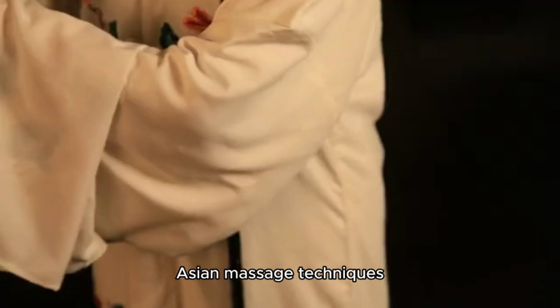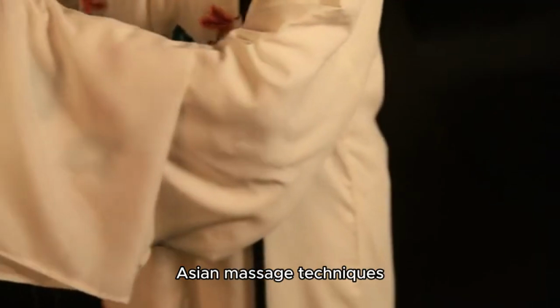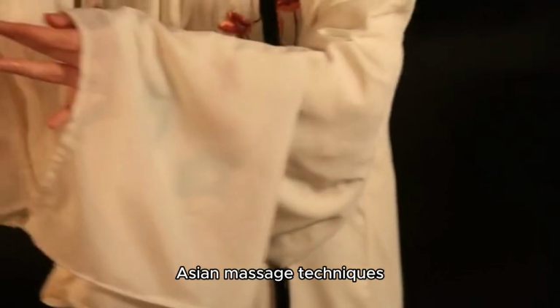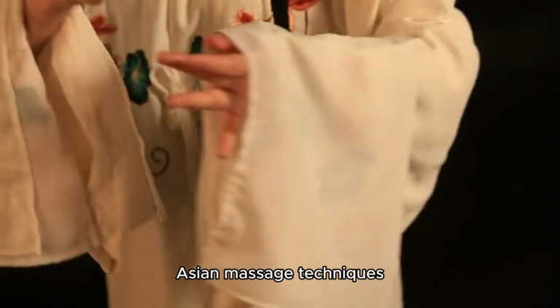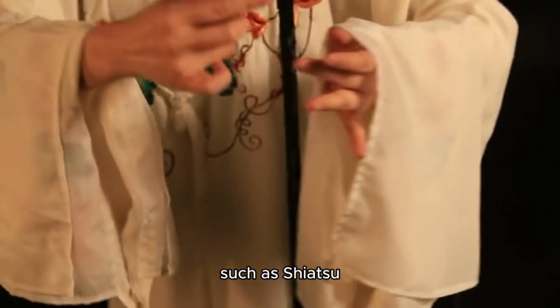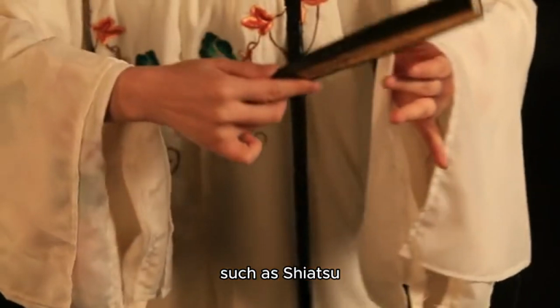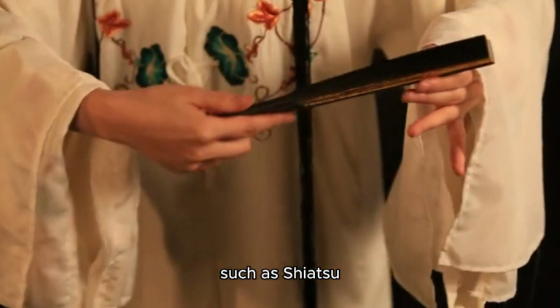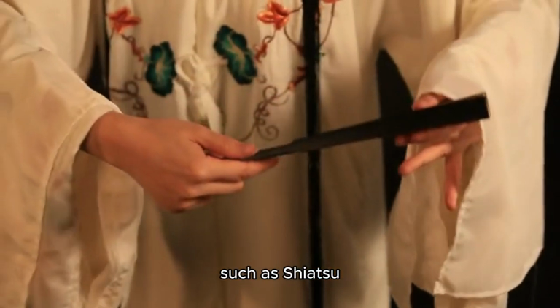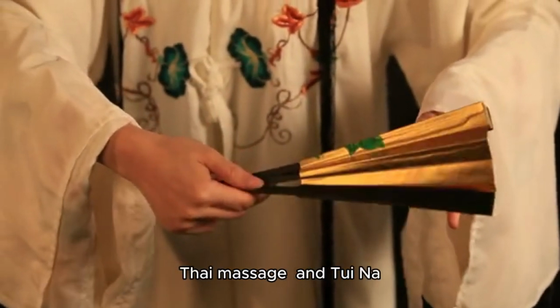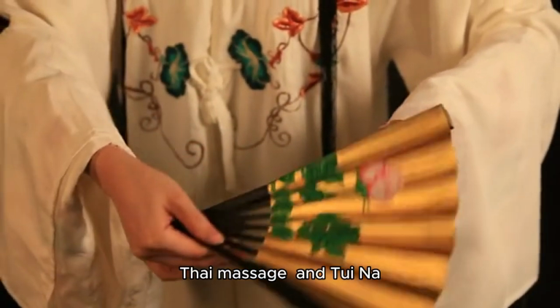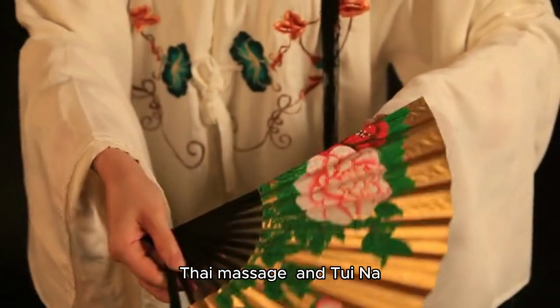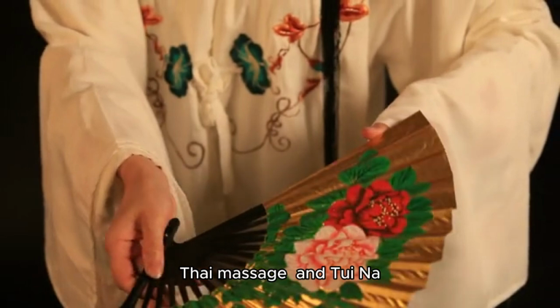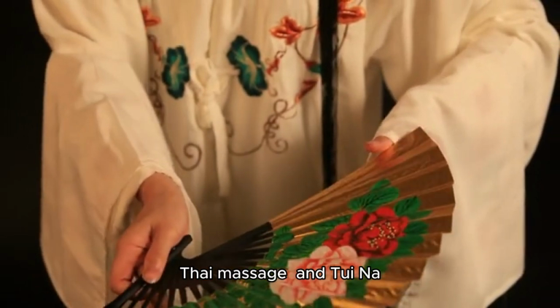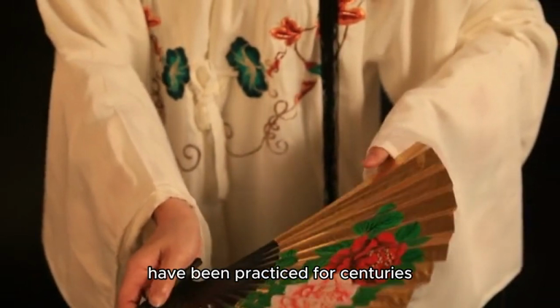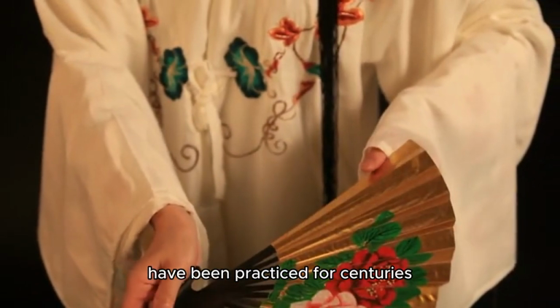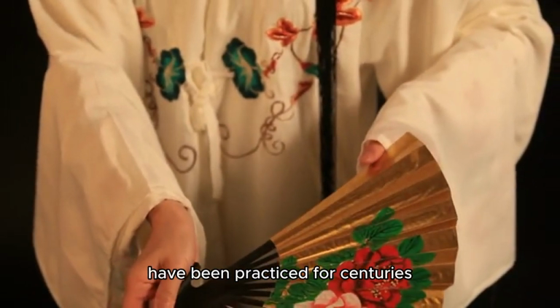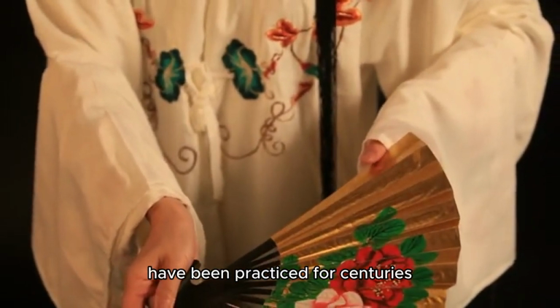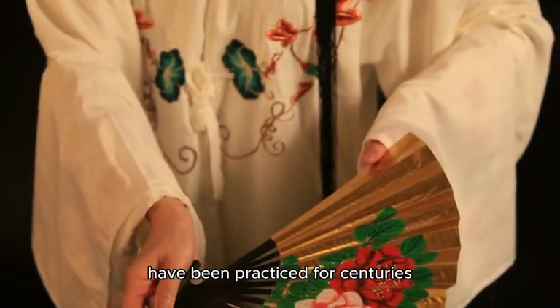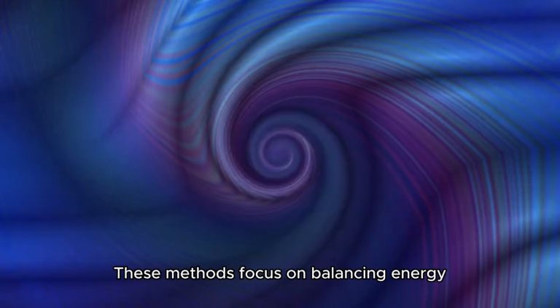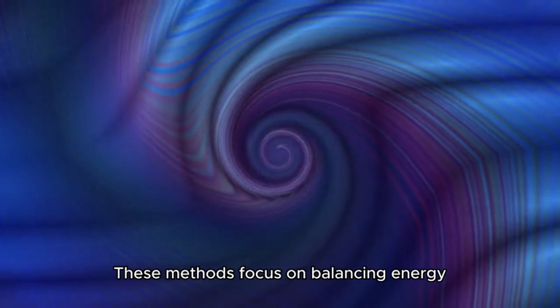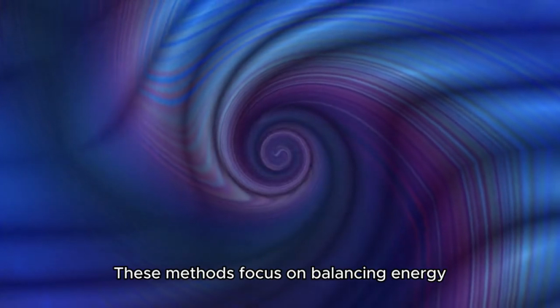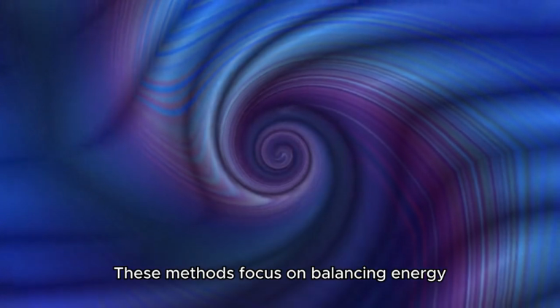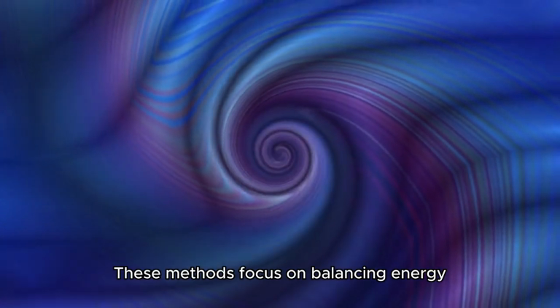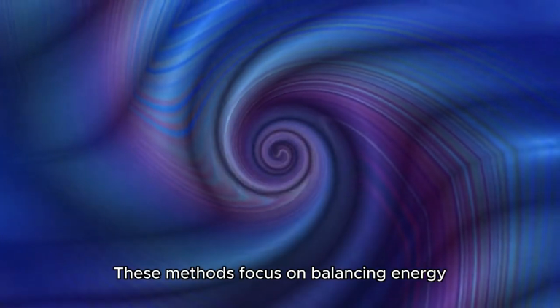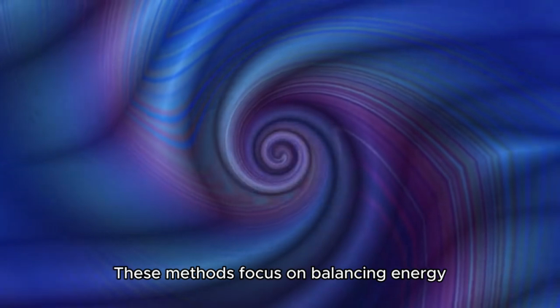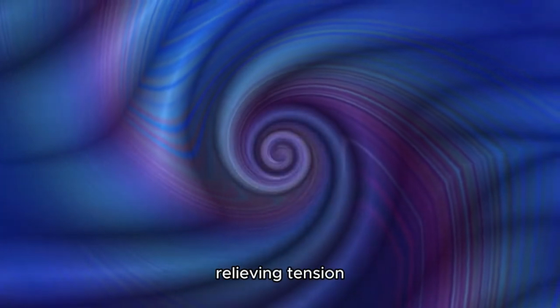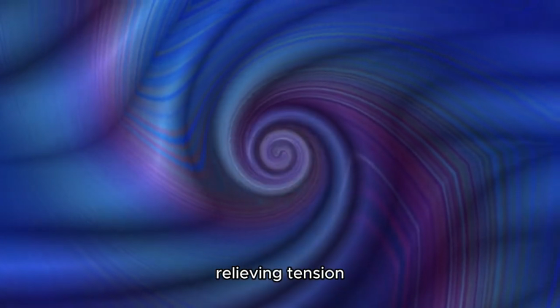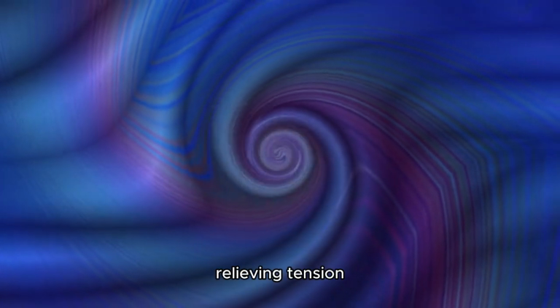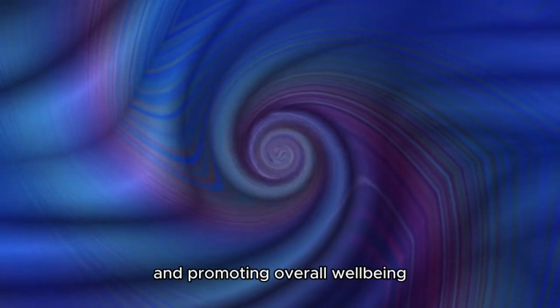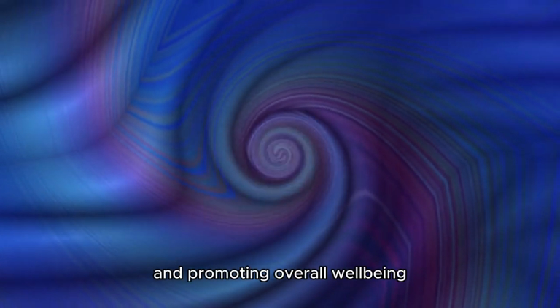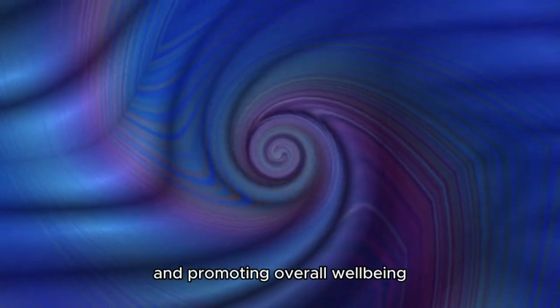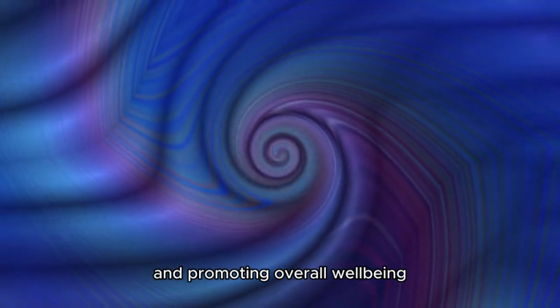Asian massage techniques, such as shiatsu, Thai massage, and tuina, have been practiced for centuries. These methods focus on balancing energy, relieving tension, and promoting overall well-being.